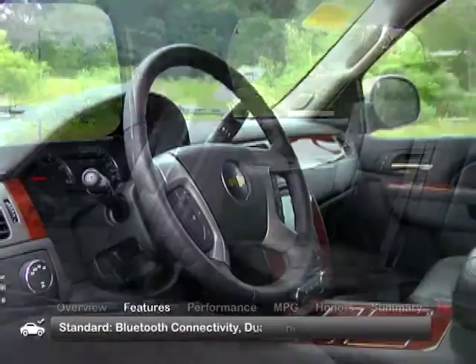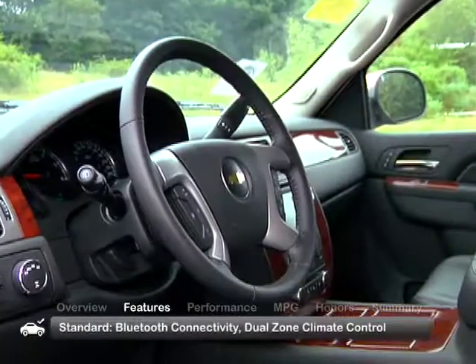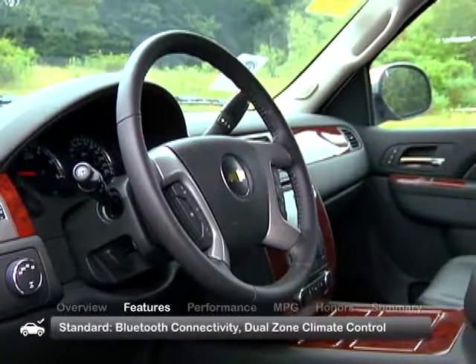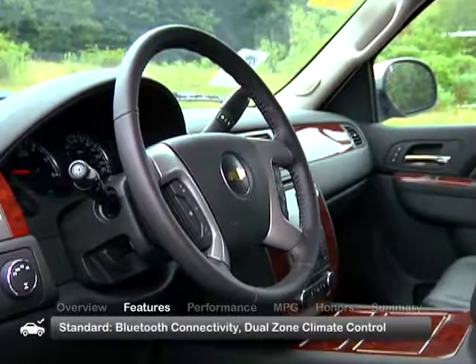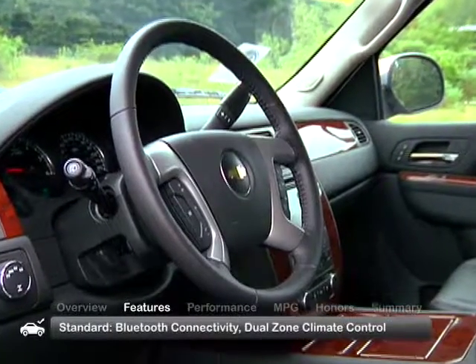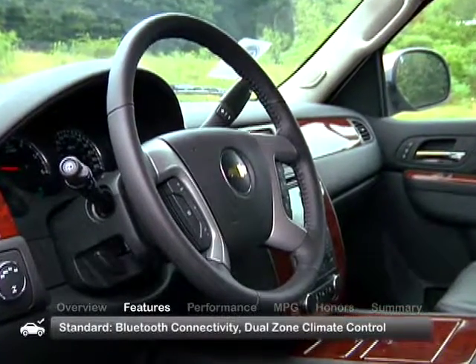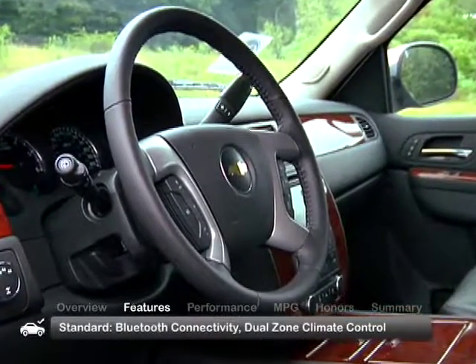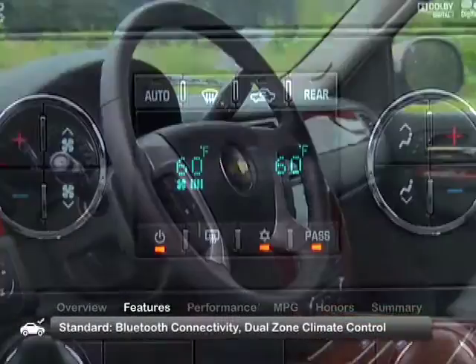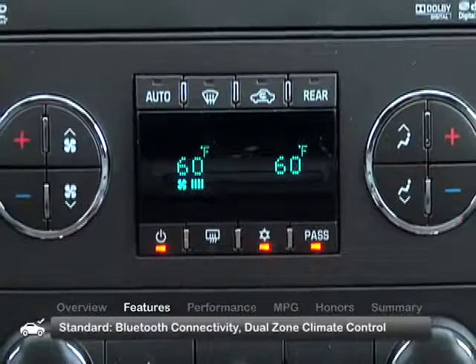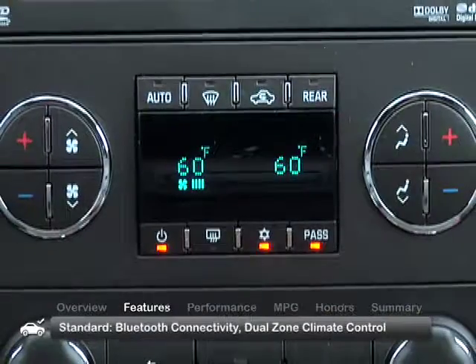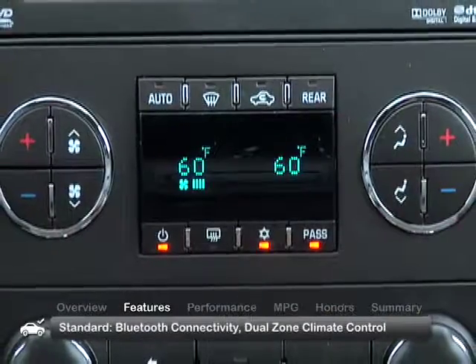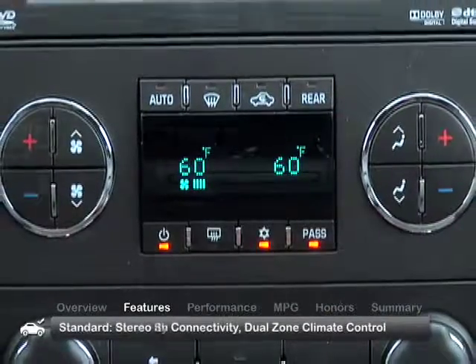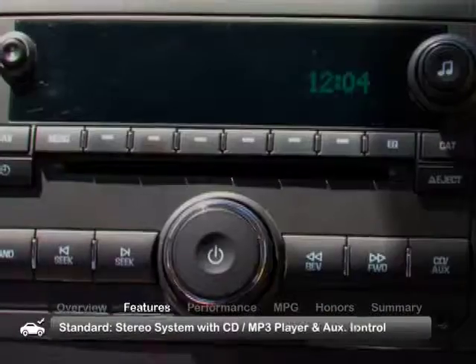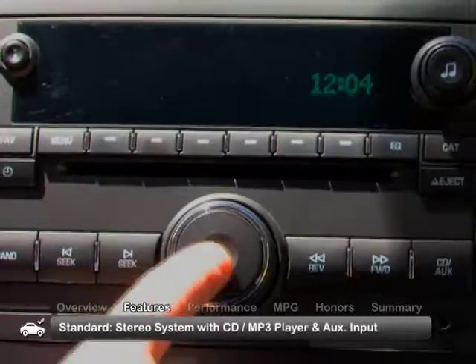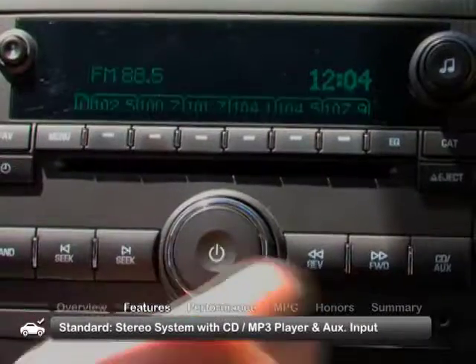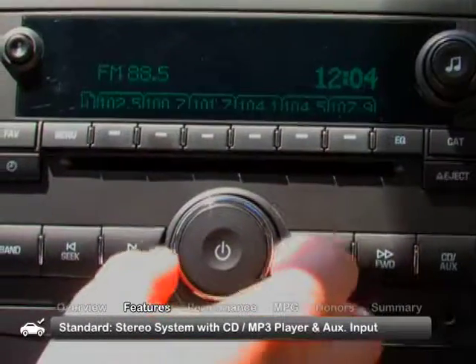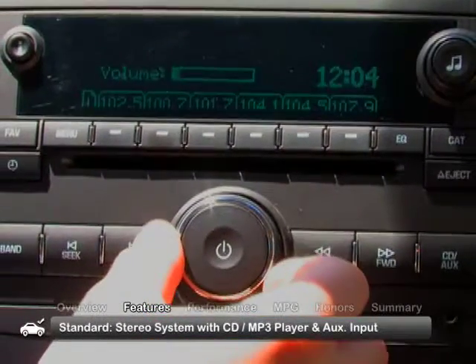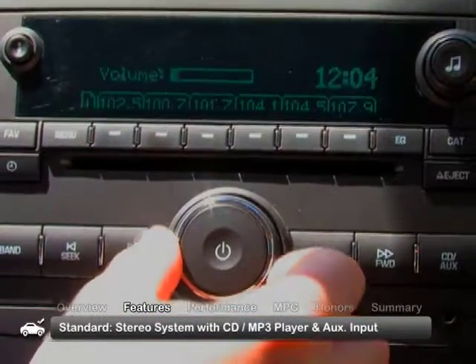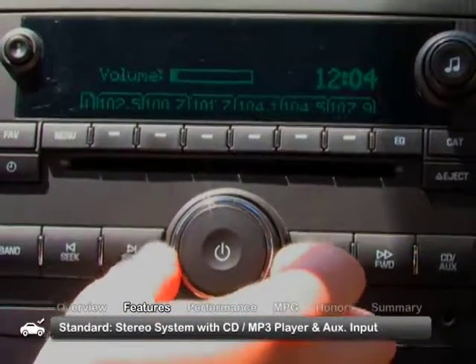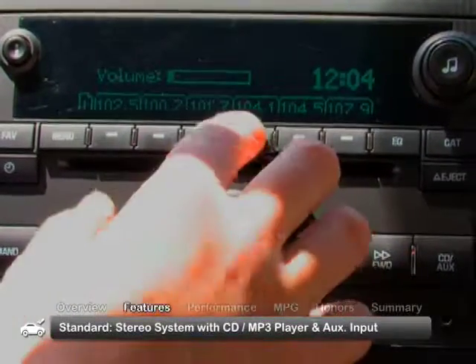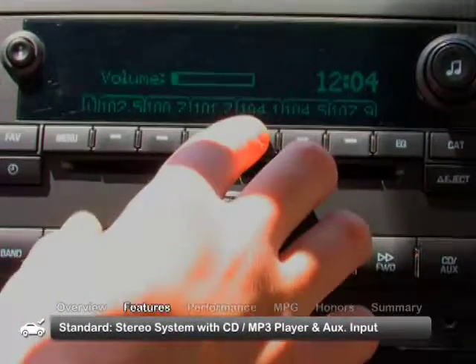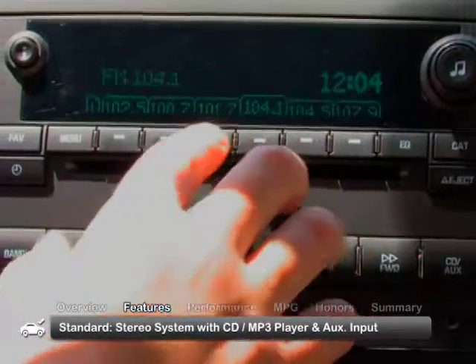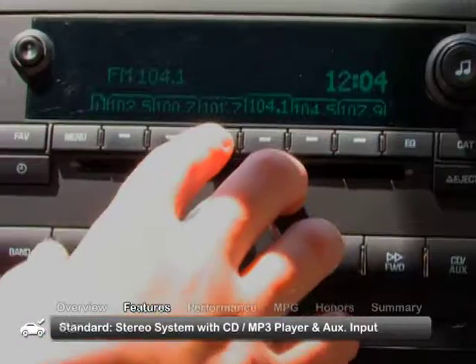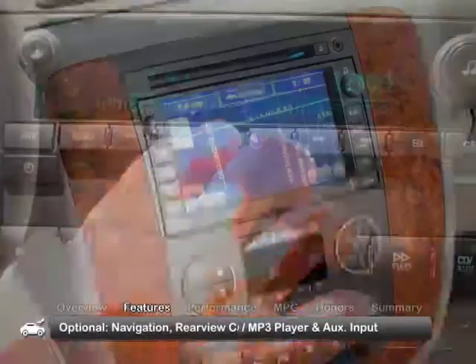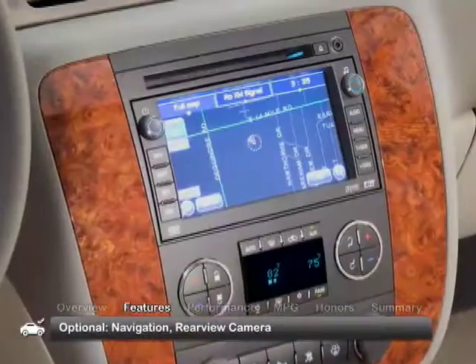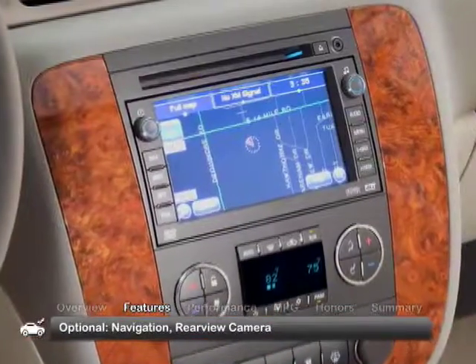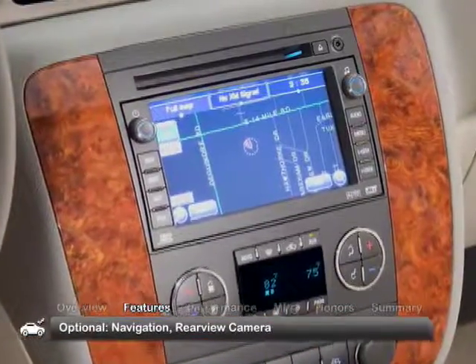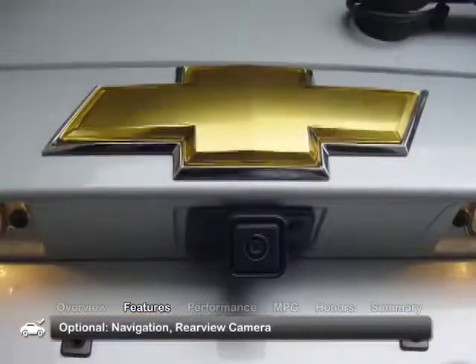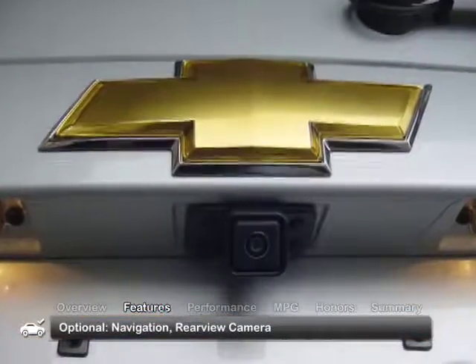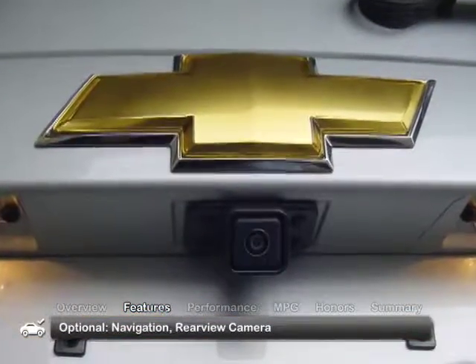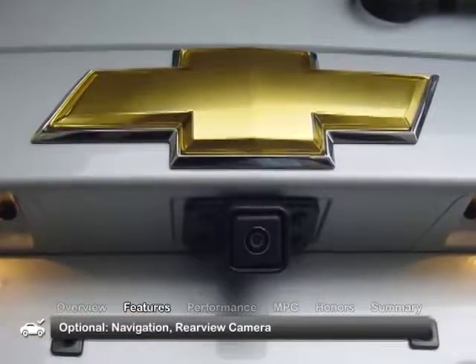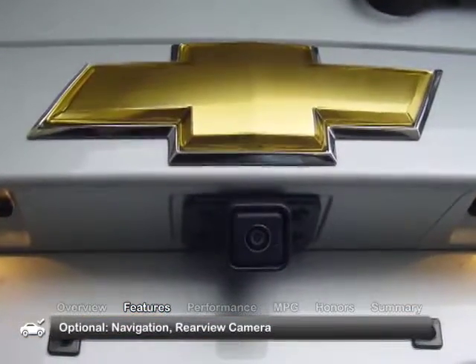Standard features include Bluetooth connectivity, dual-zone climate control, and a stereo system with CD MP3 player and auxiliary input. Look for navigation and a rear-view camera as optional features.